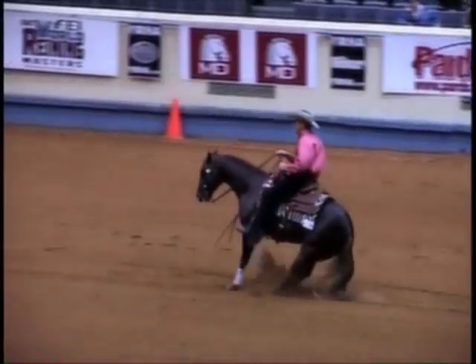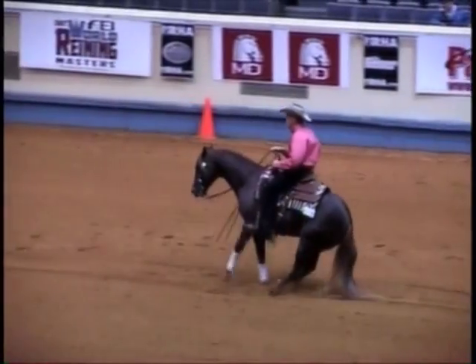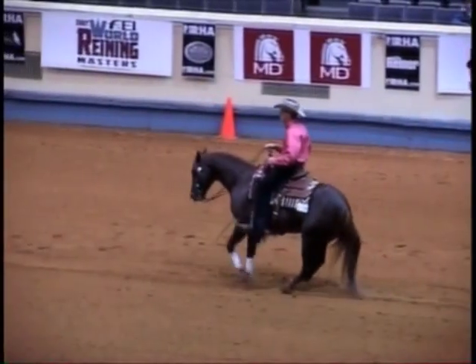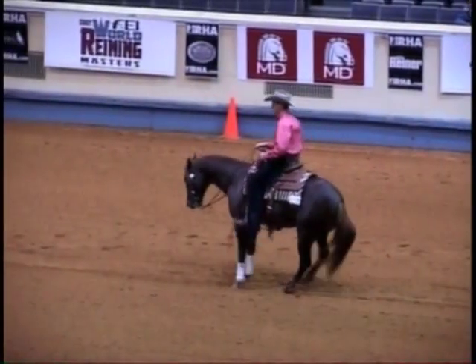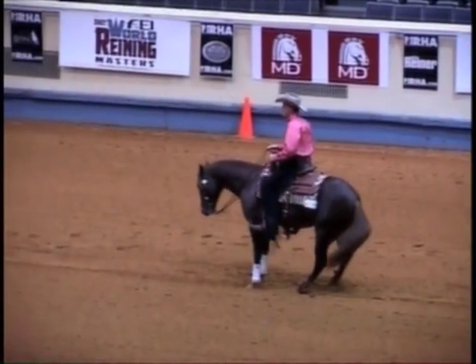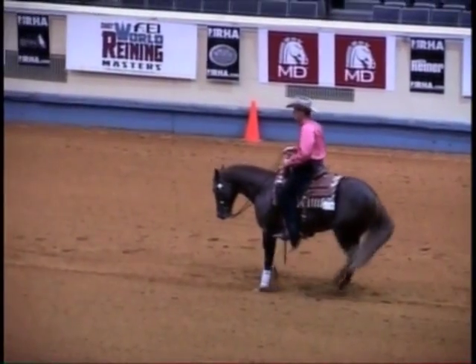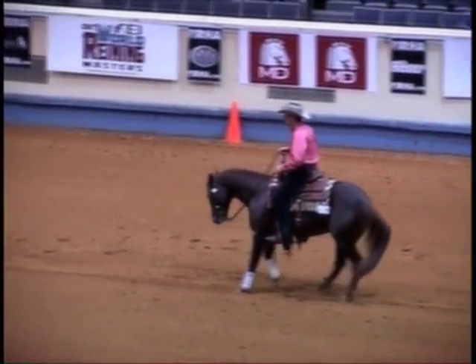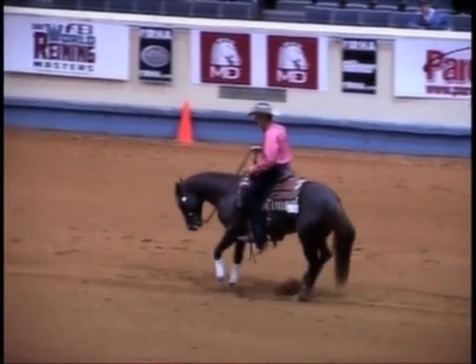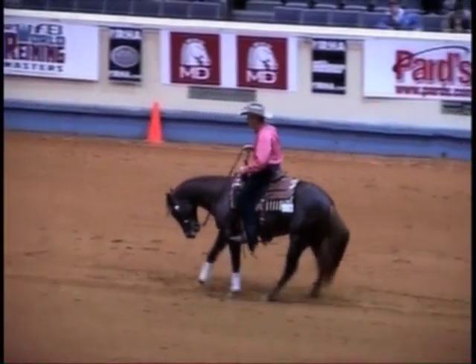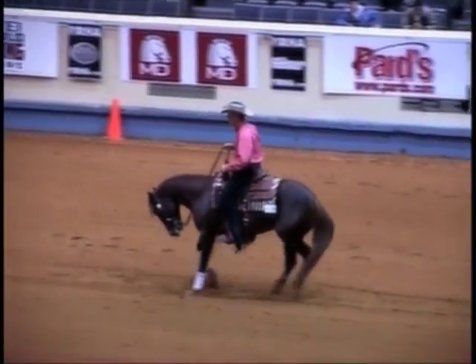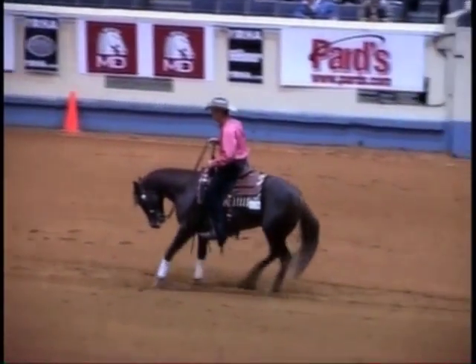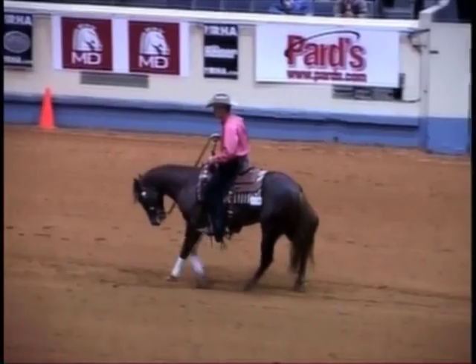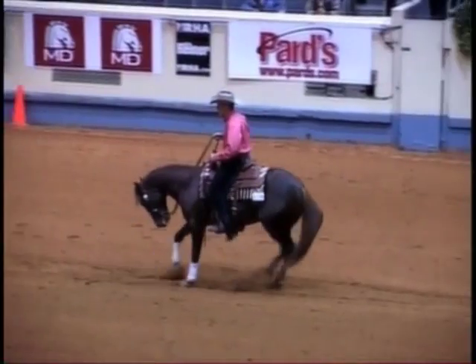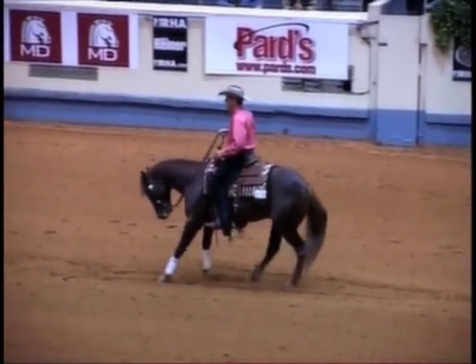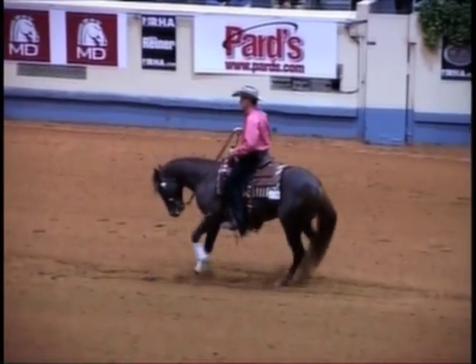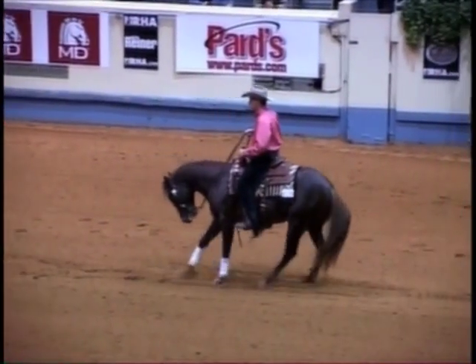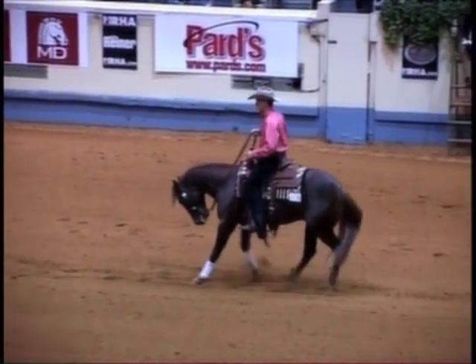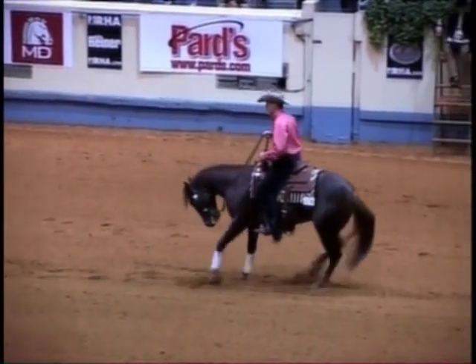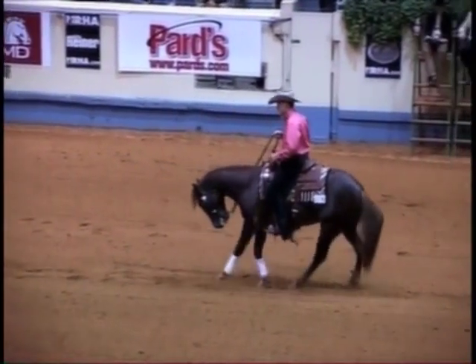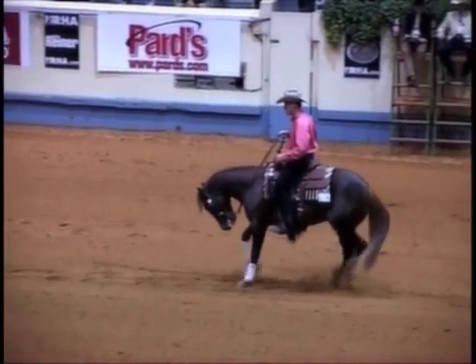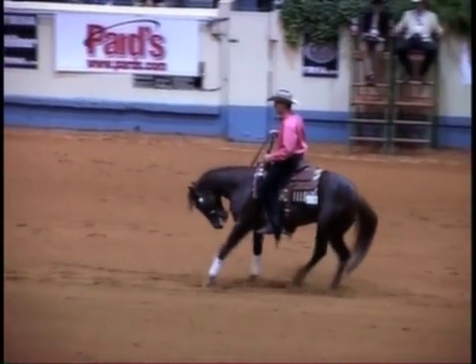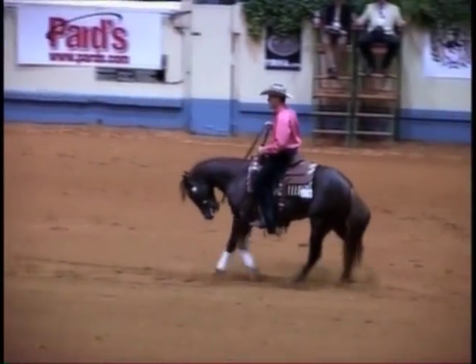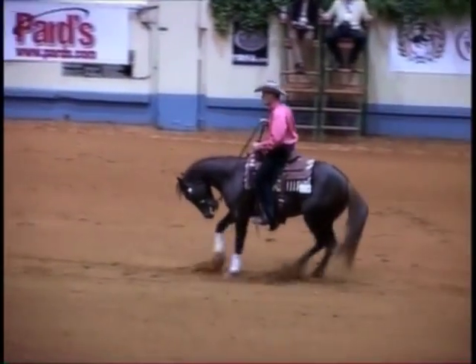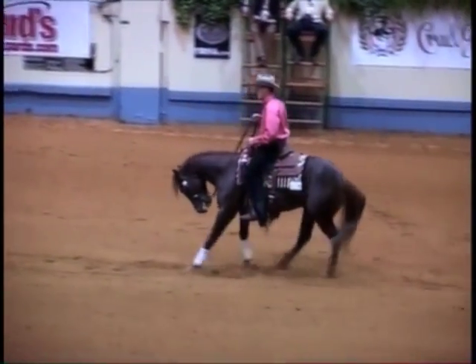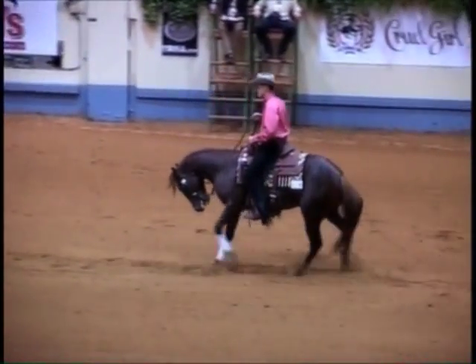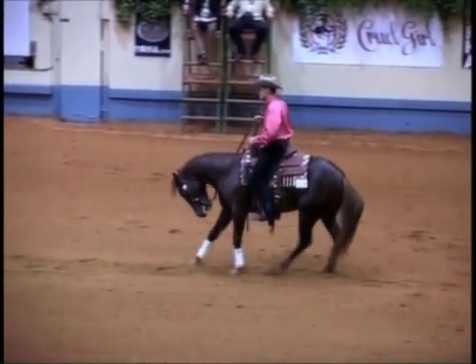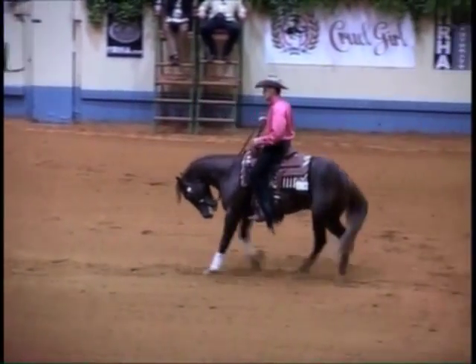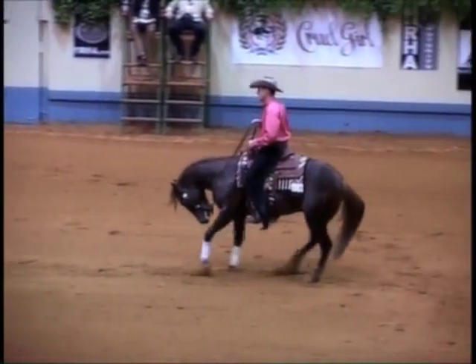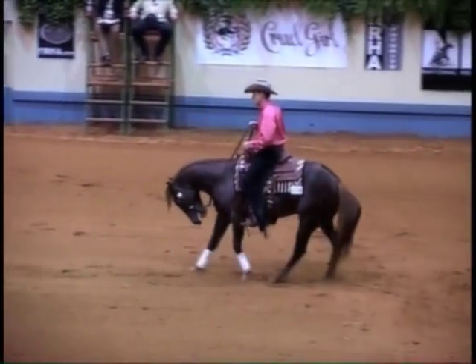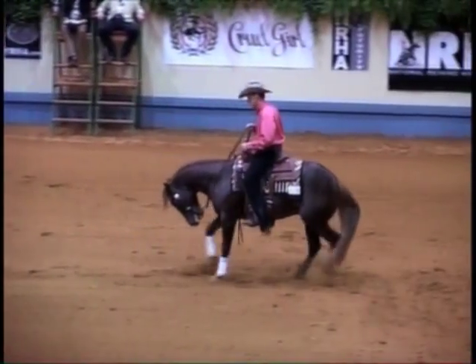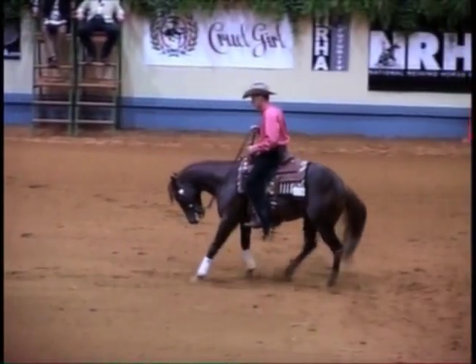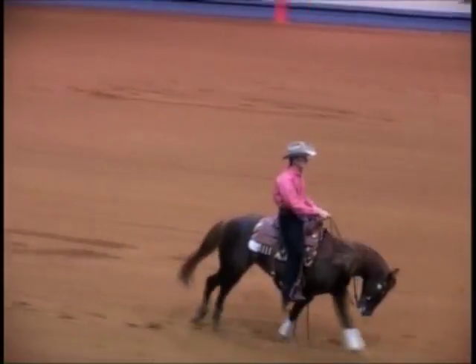The stop itself is okay. And we have a great deal of mouth activity here in the backup. This horse is not being very willingly guided.